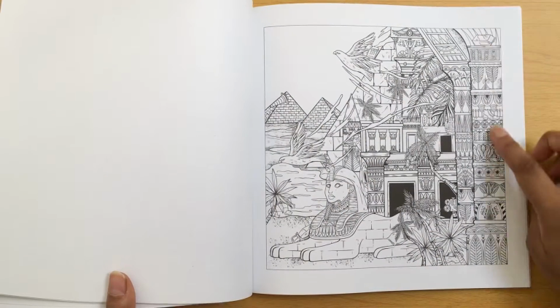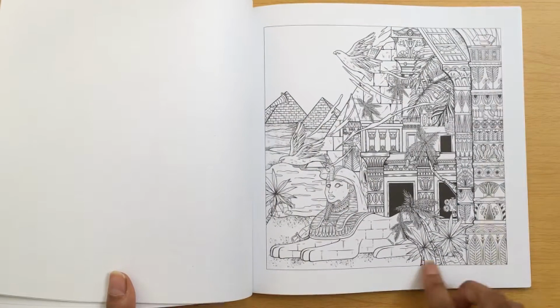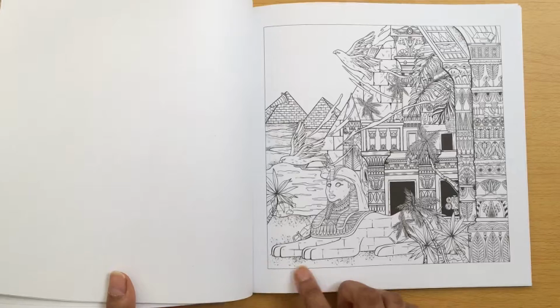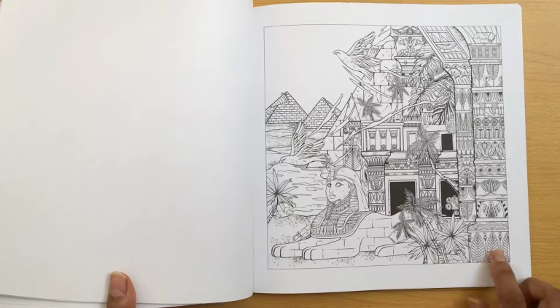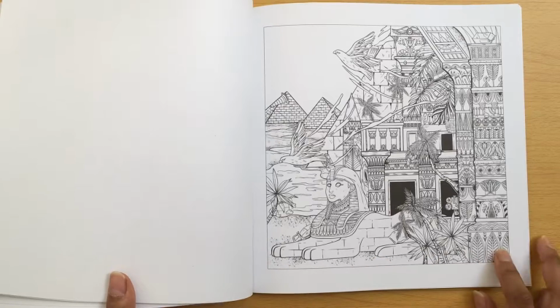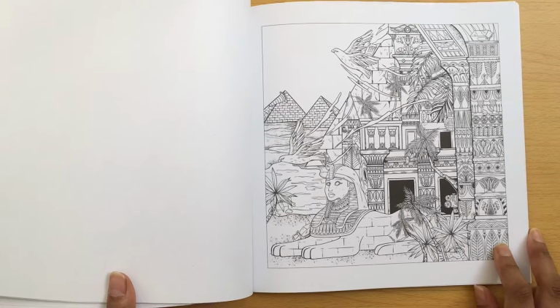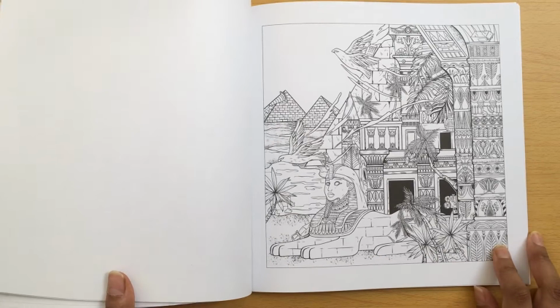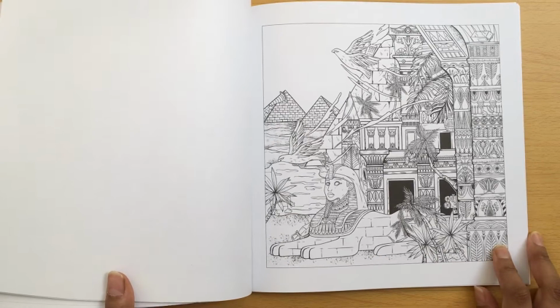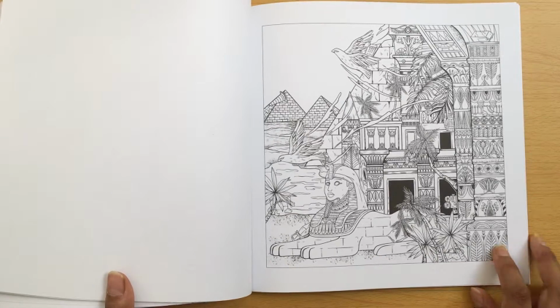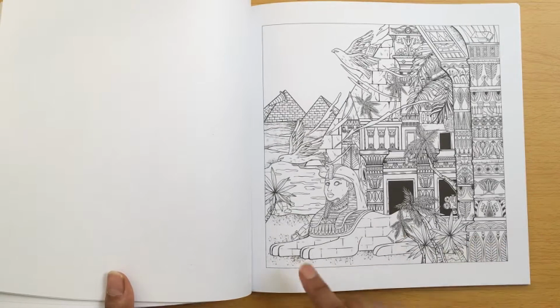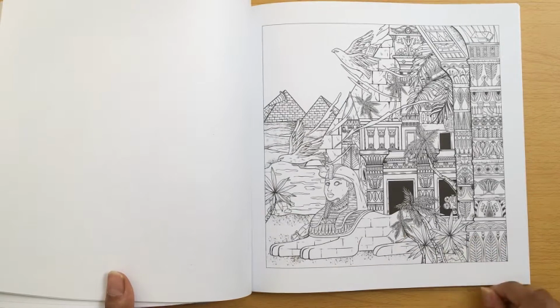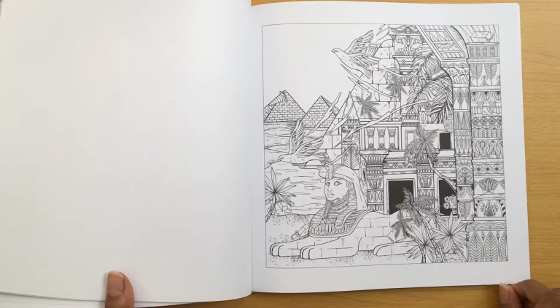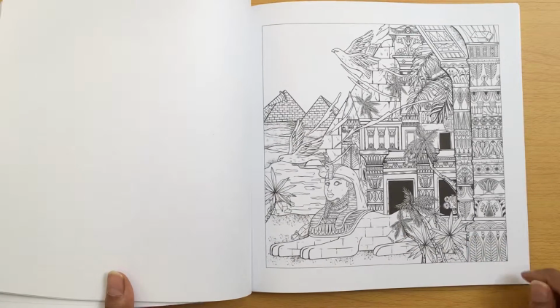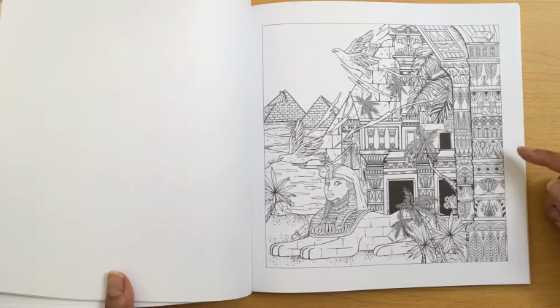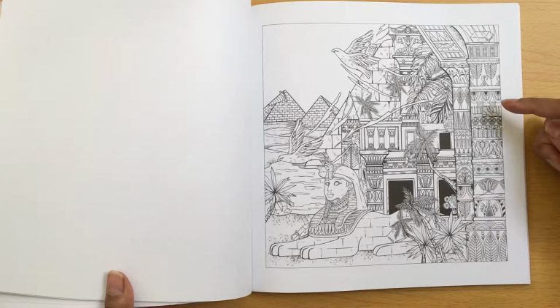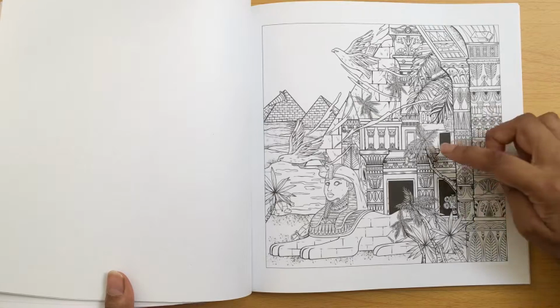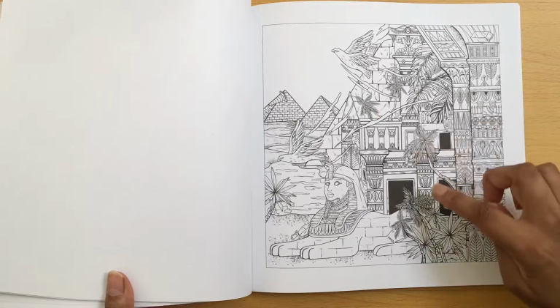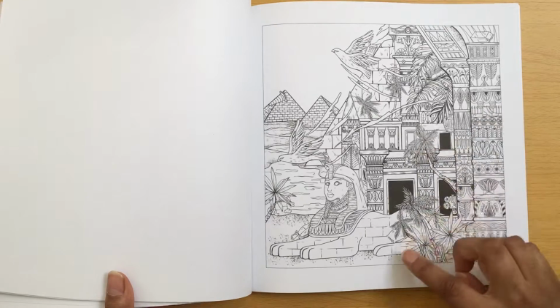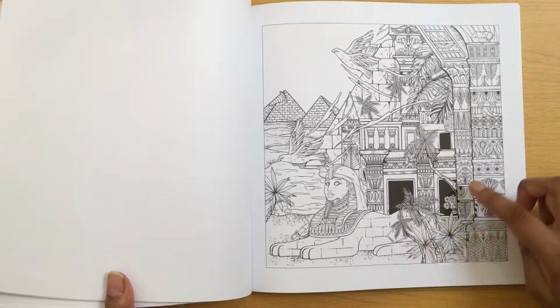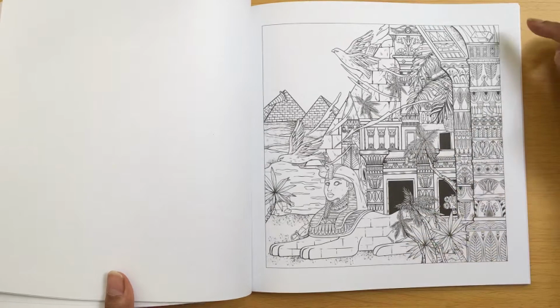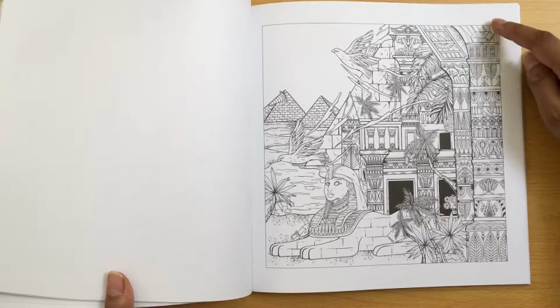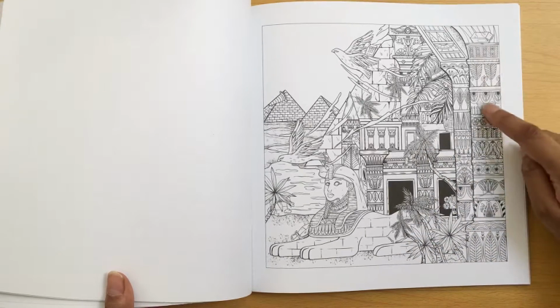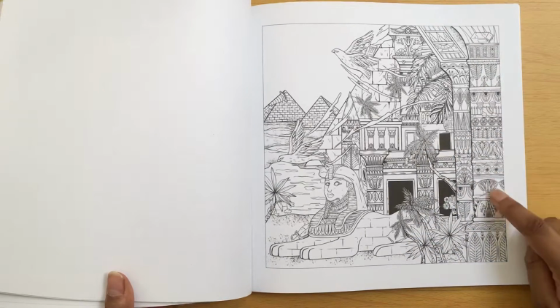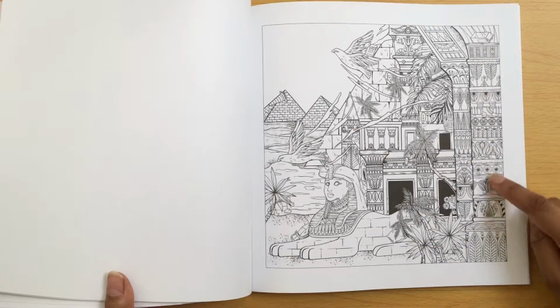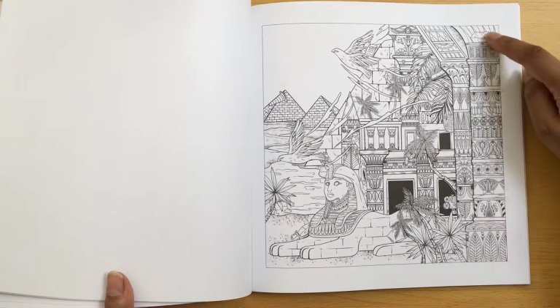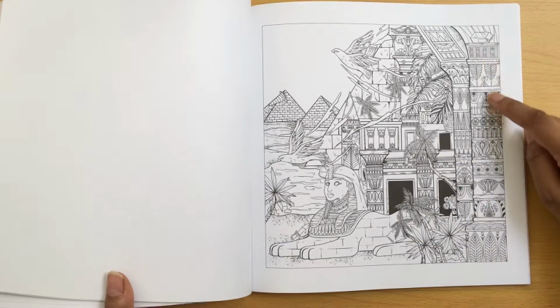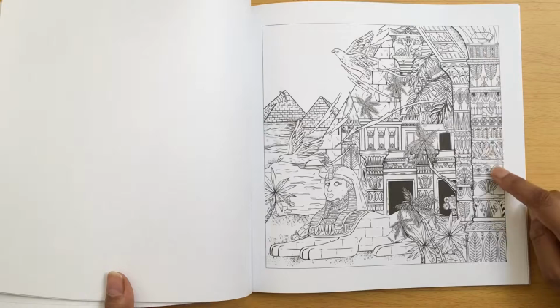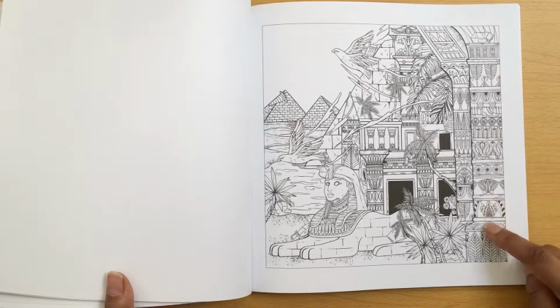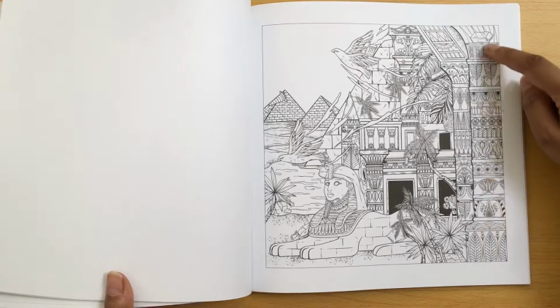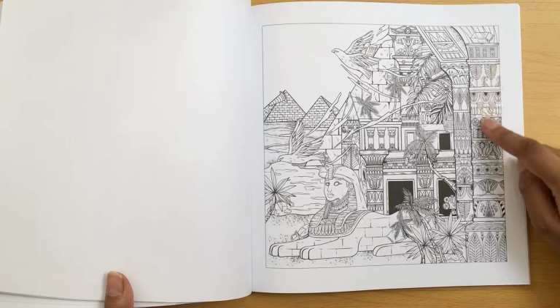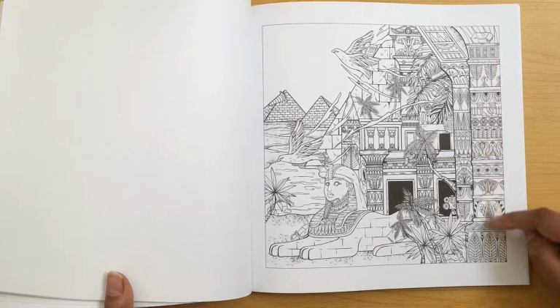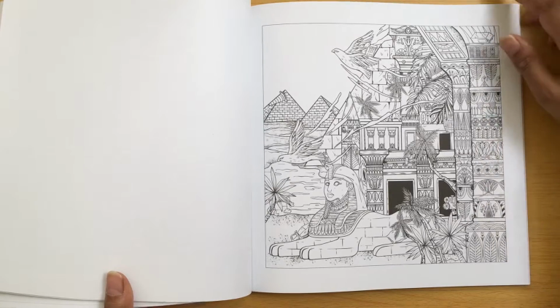I like this as well with the Egyptian theme on it - the pyramids and everything and the palm trees here. You can imagine doing that in lots of different colours, just making it really bright.